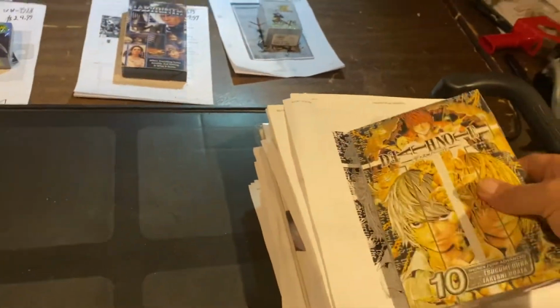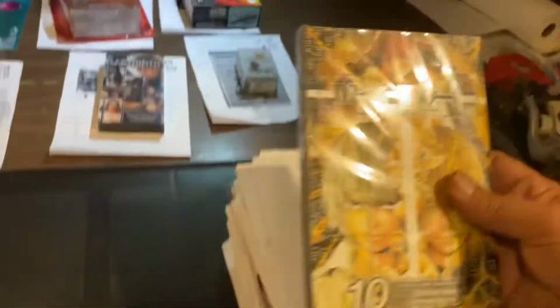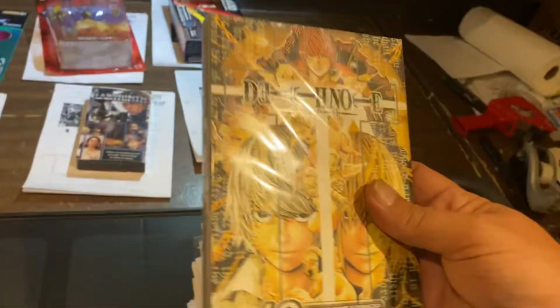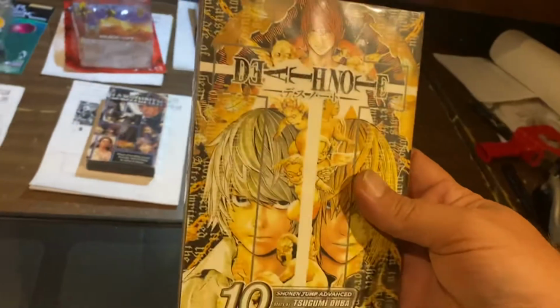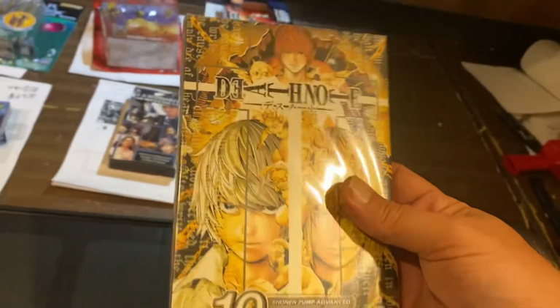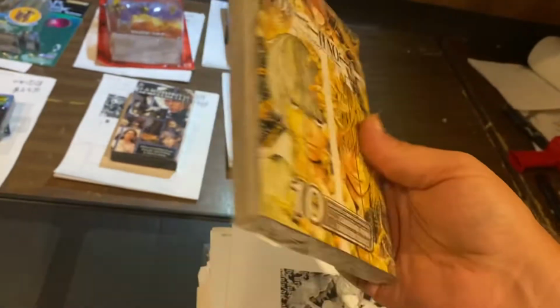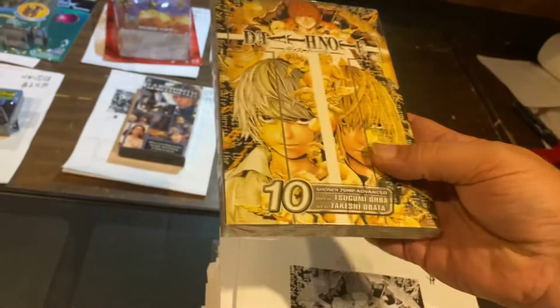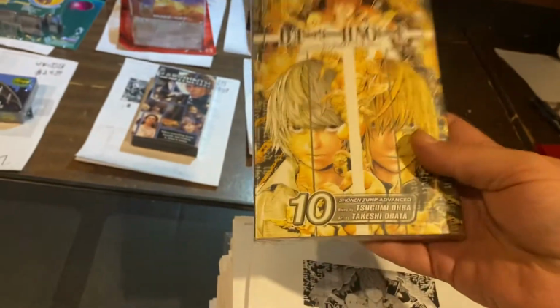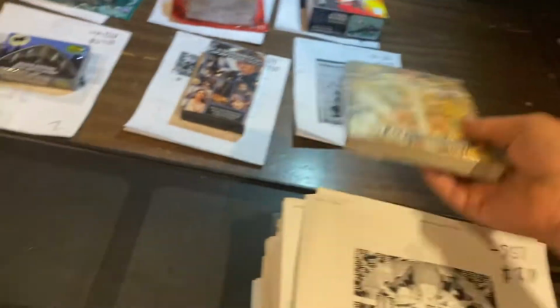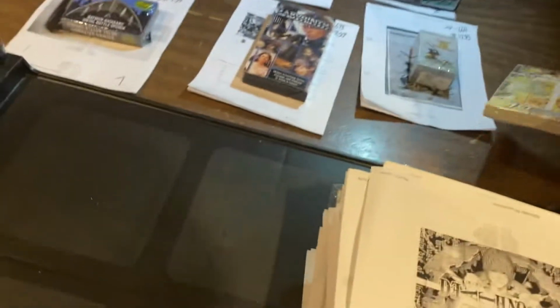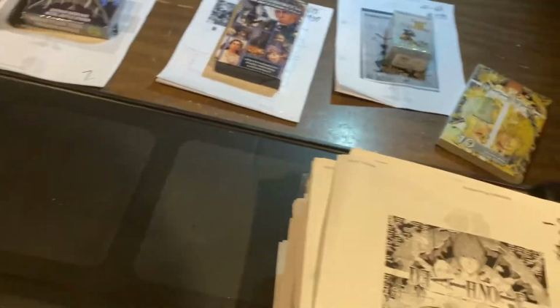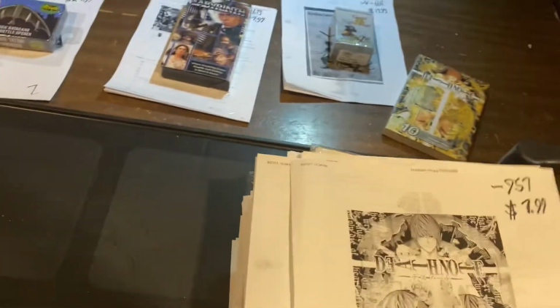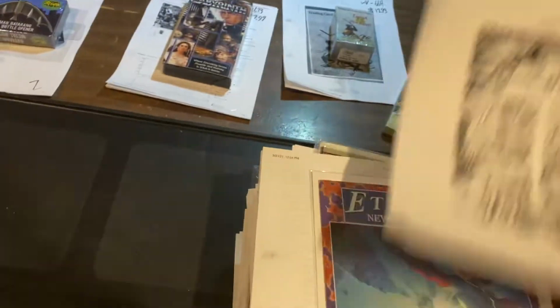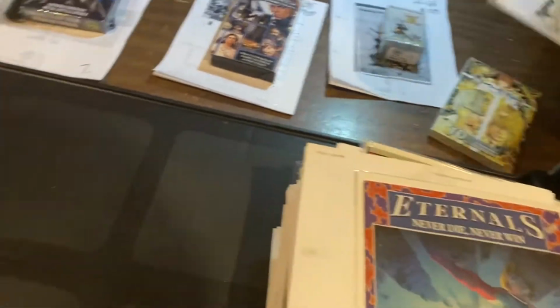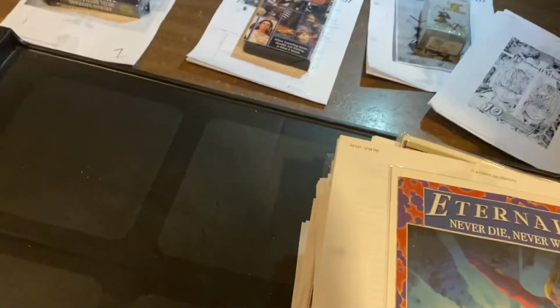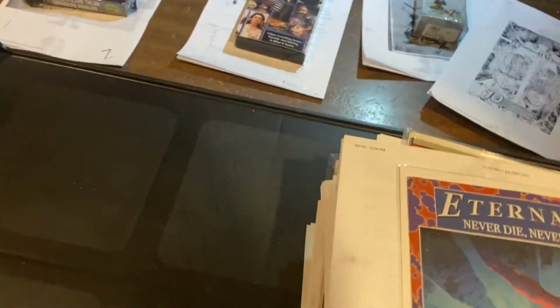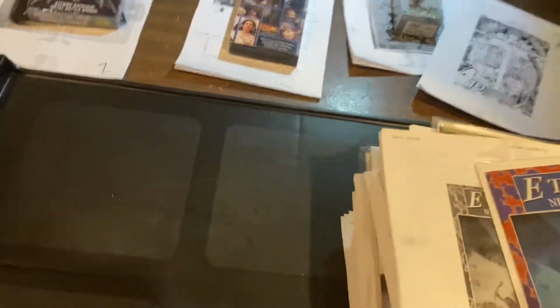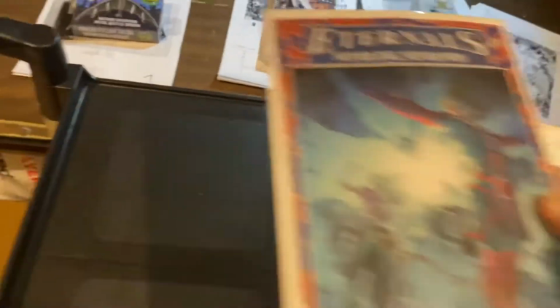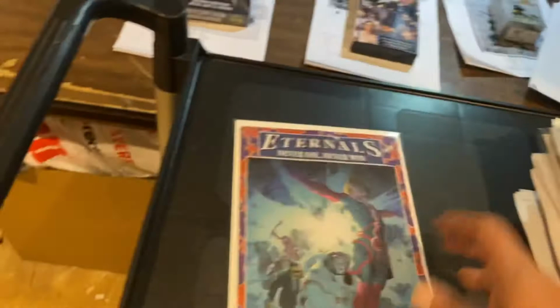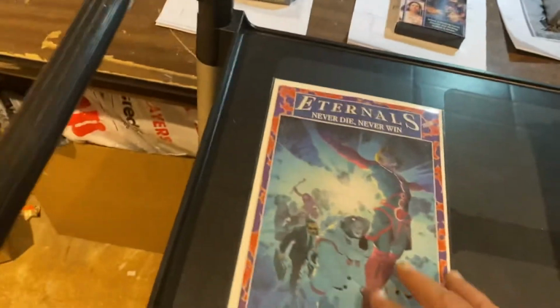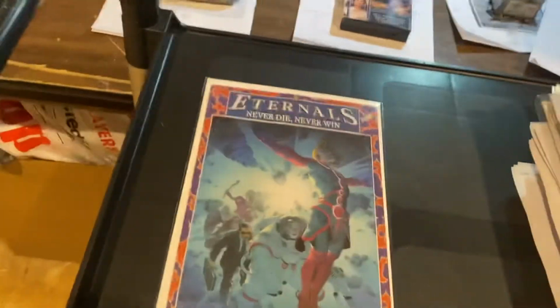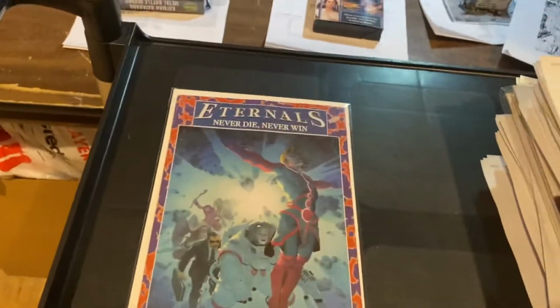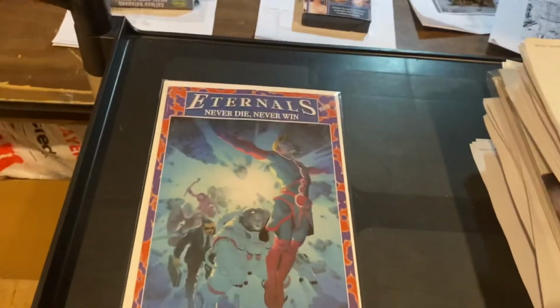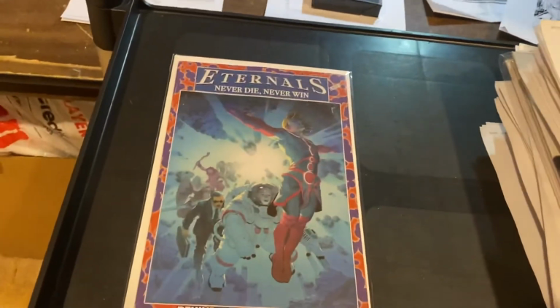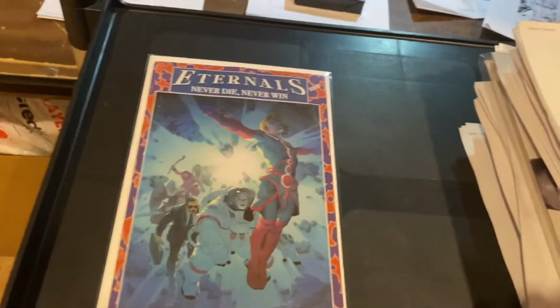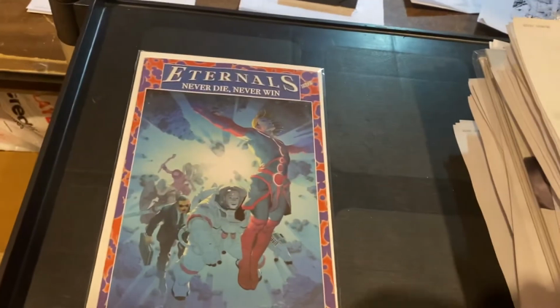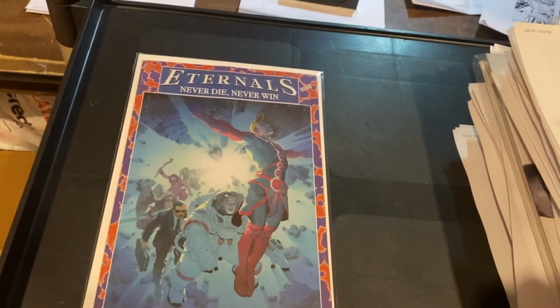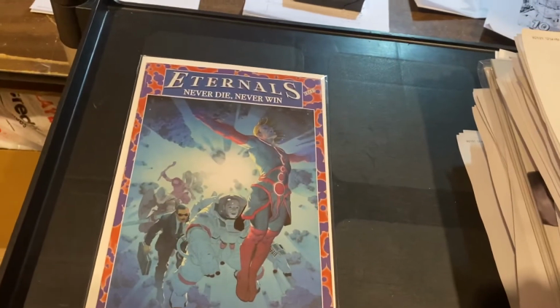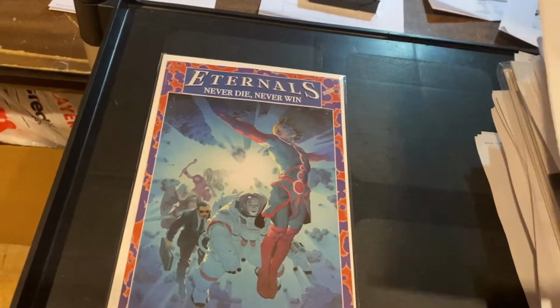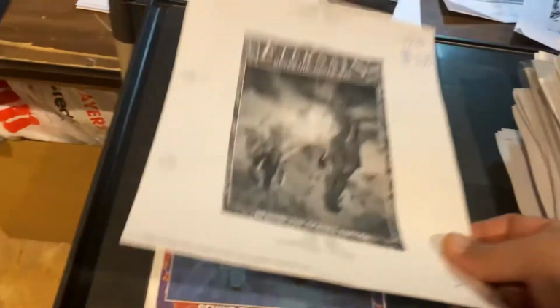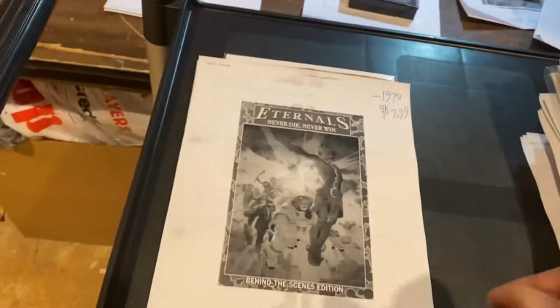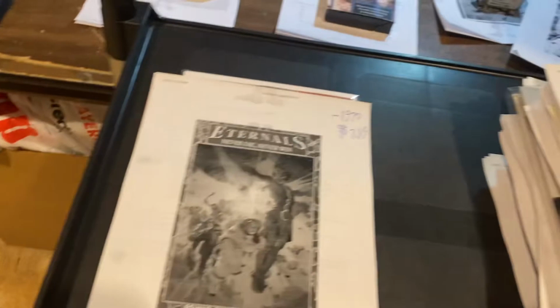Start off the comics with Death Note Manga Volume 10, $7.99. Eternals: Never Die, Never Win — free — Behind the Scenes Edition, $7.99. Those were free — hey!